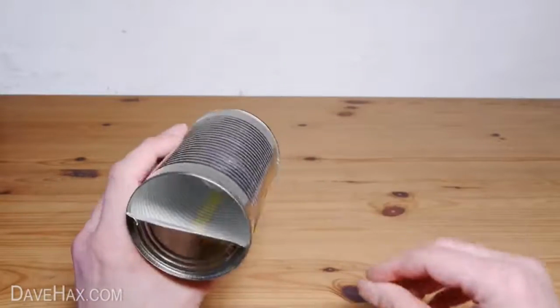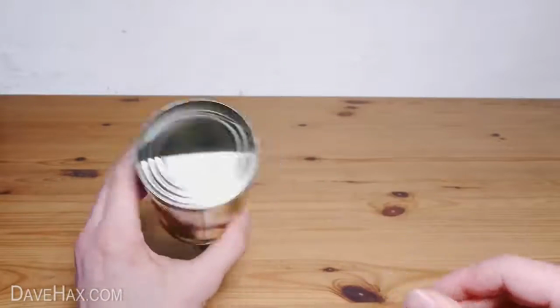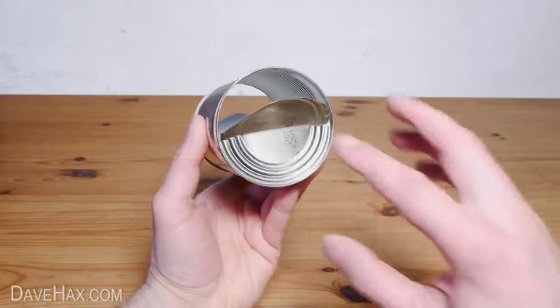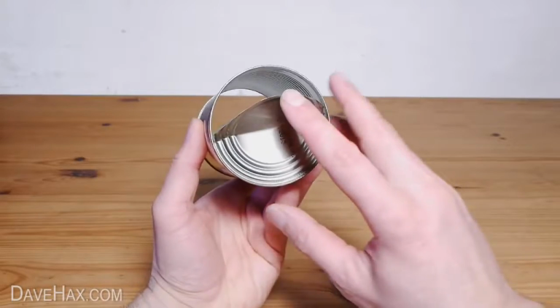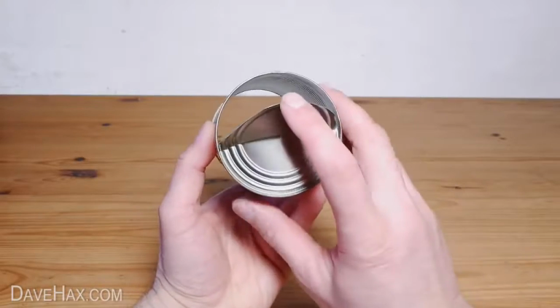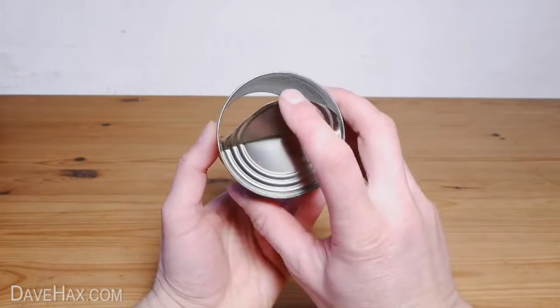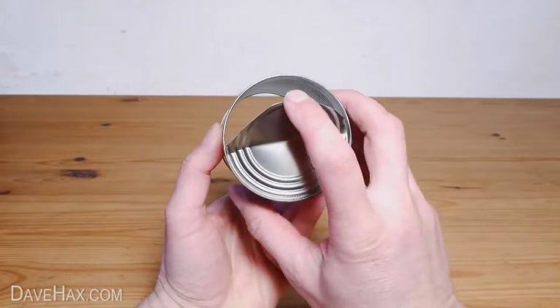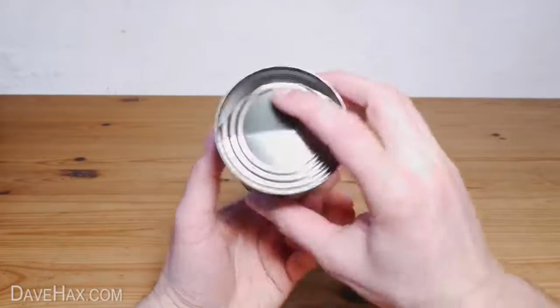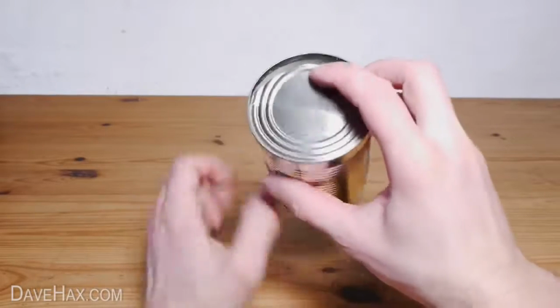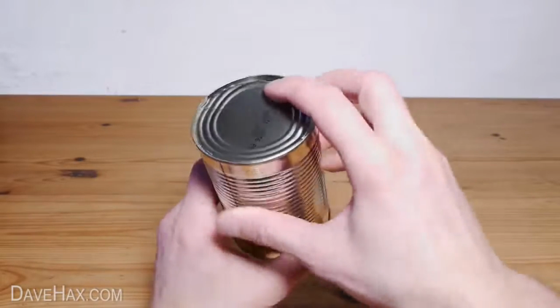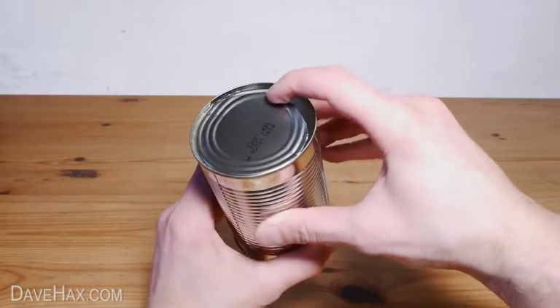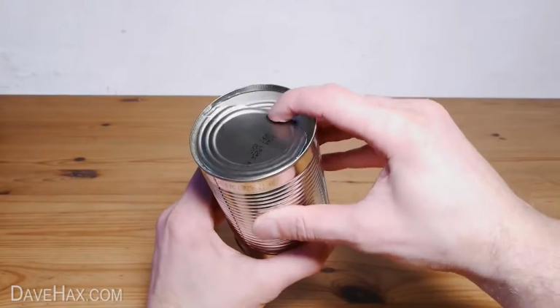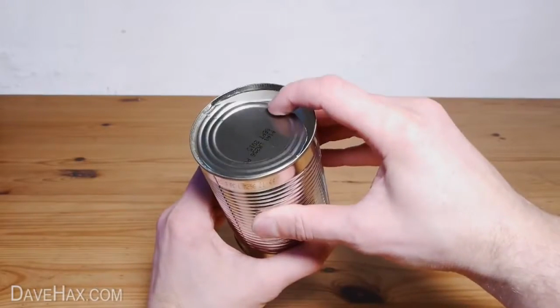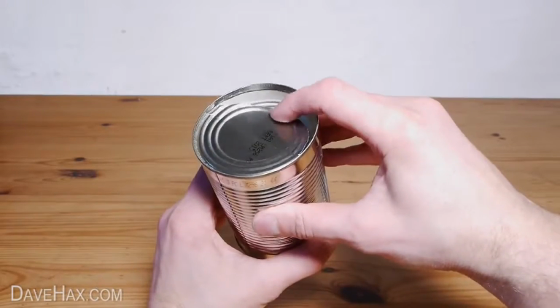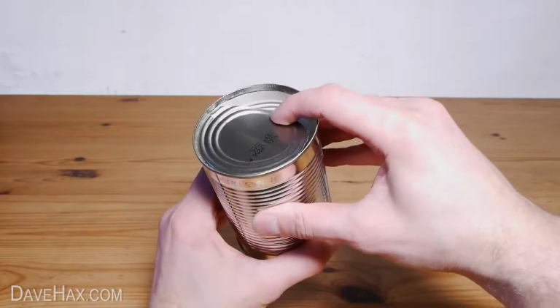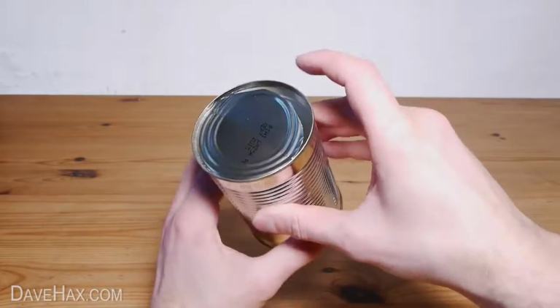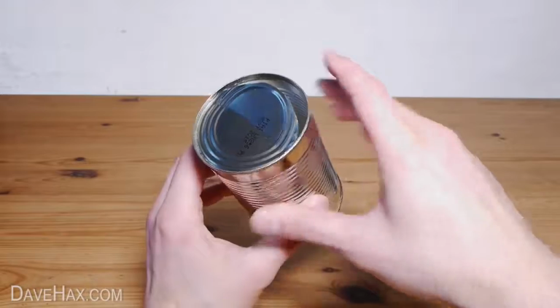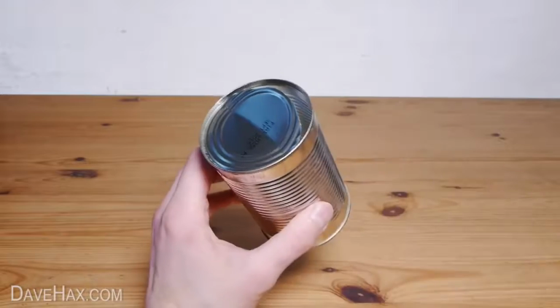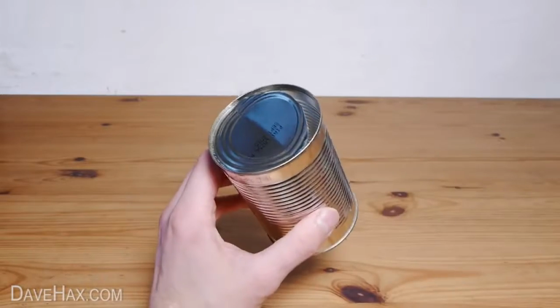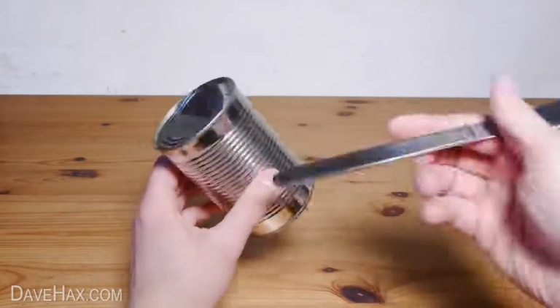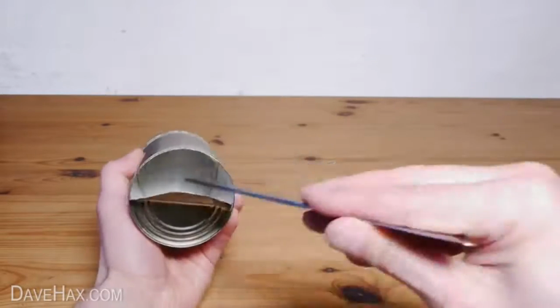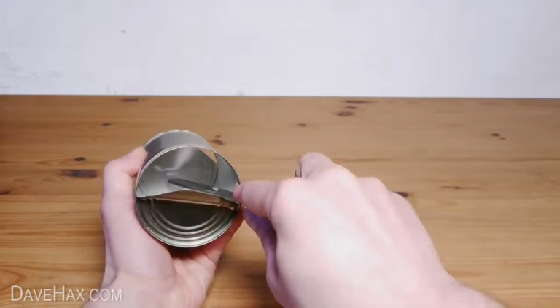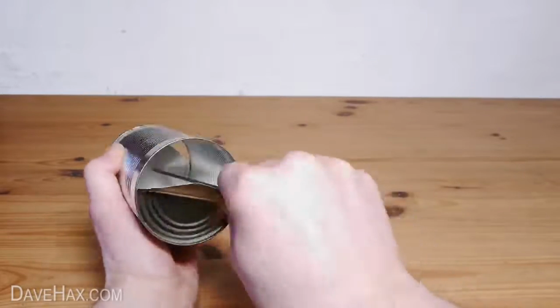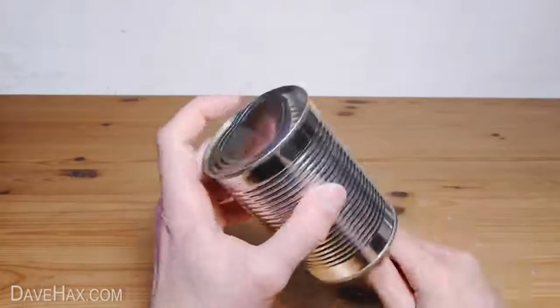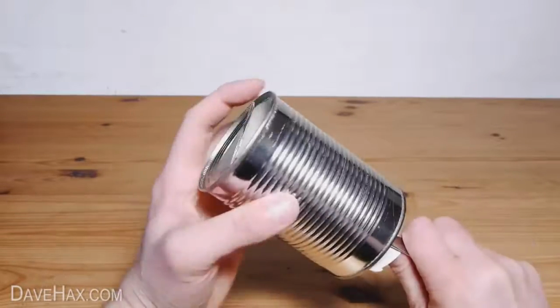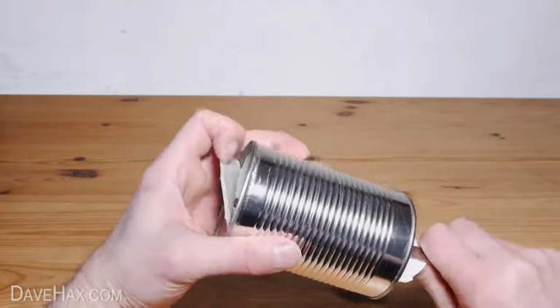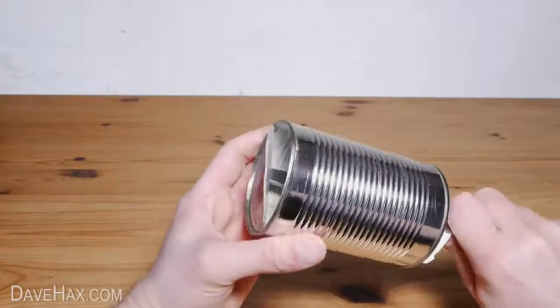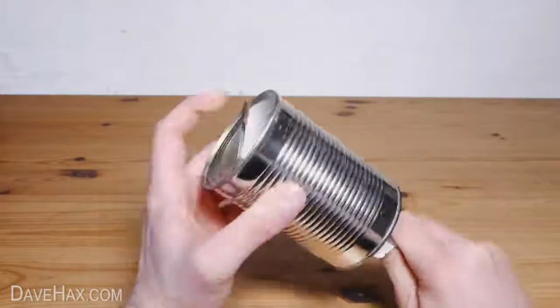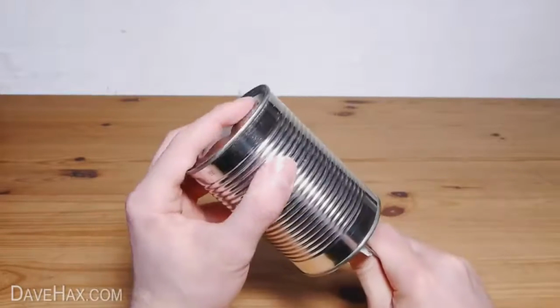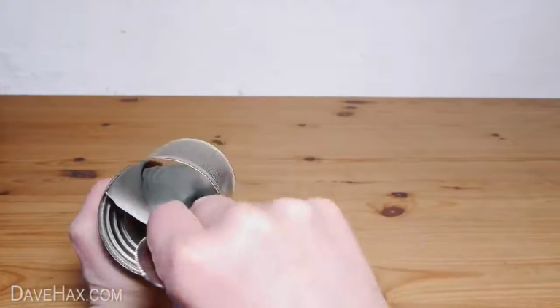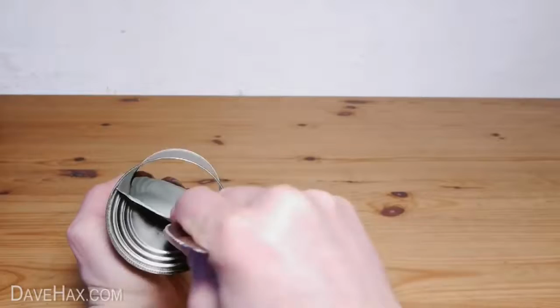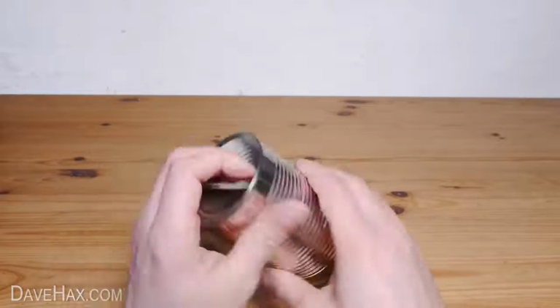Now we're going to bend these bits over to the inside of the can, but you can't just push because otherwise the whole lid flexes. So I'm using the back of a blunt knife to support the lid in the middle from one side whilst bending it over with my other hand.